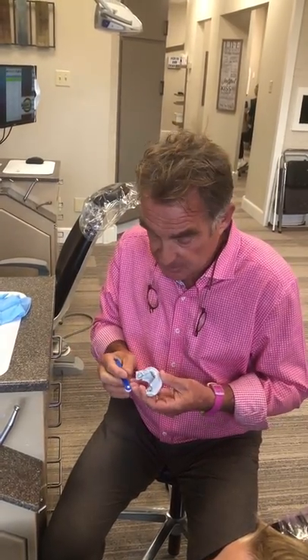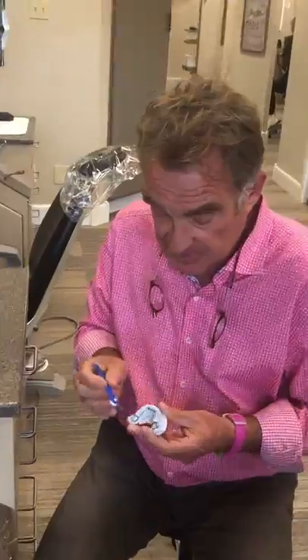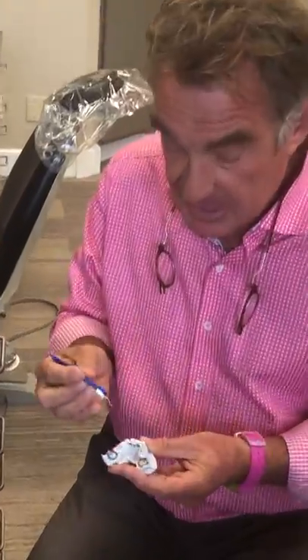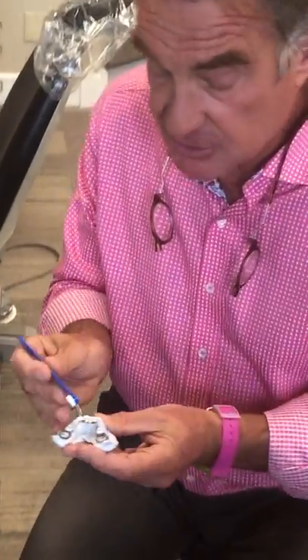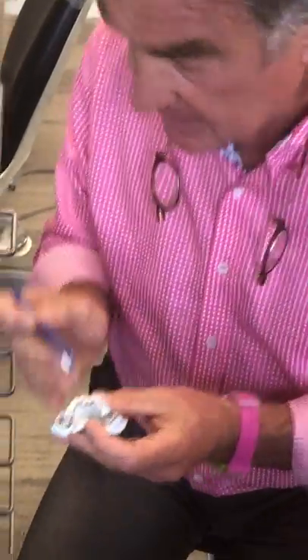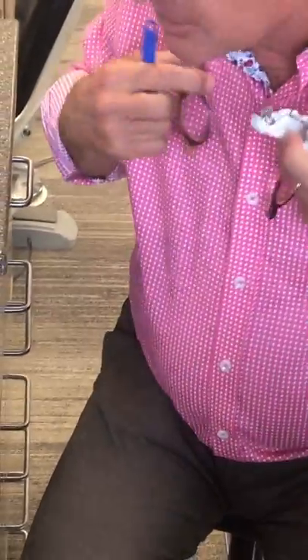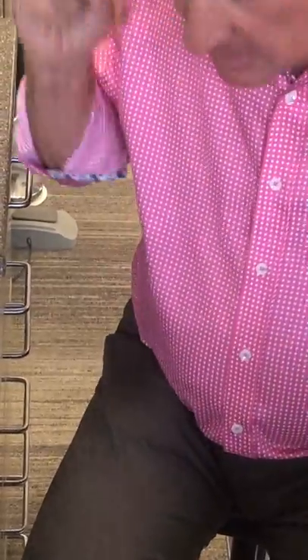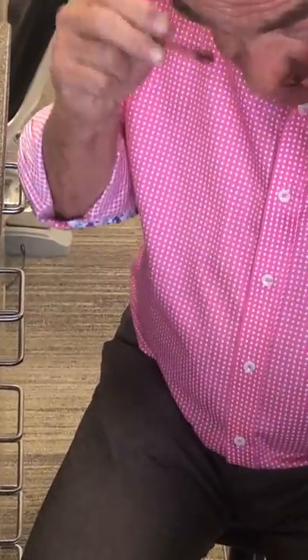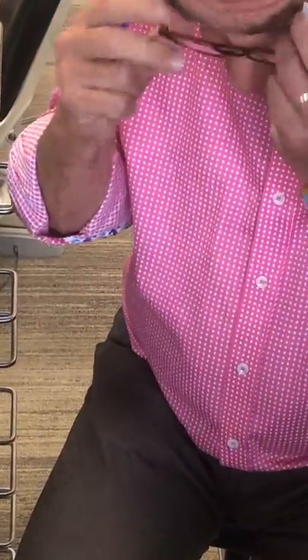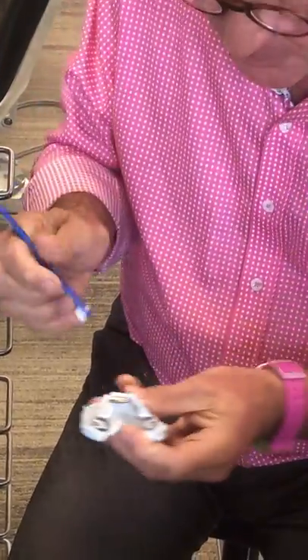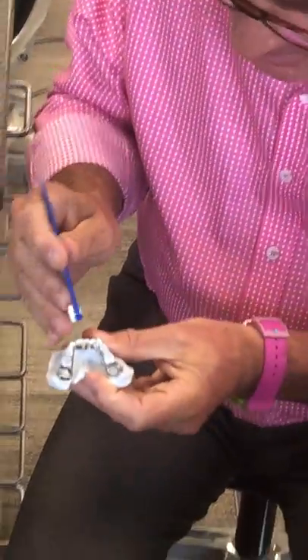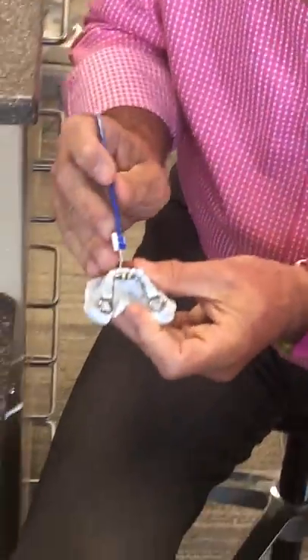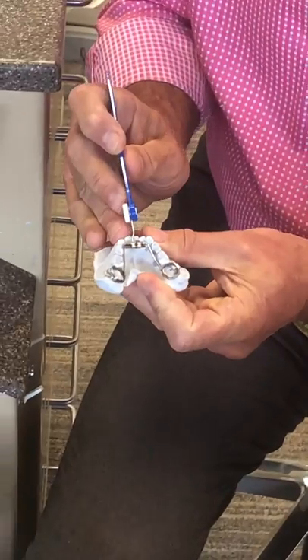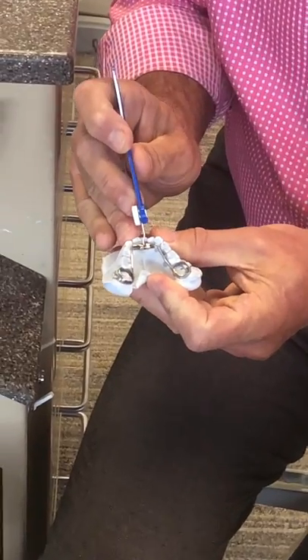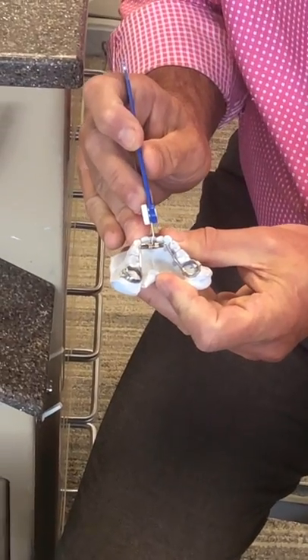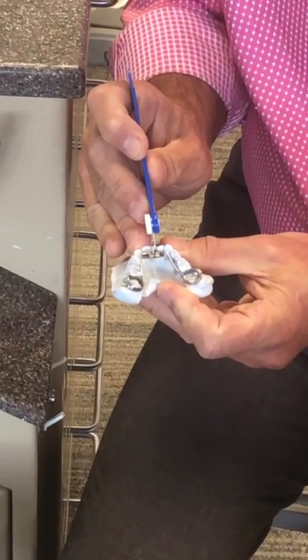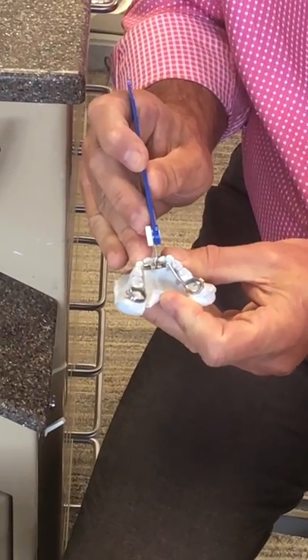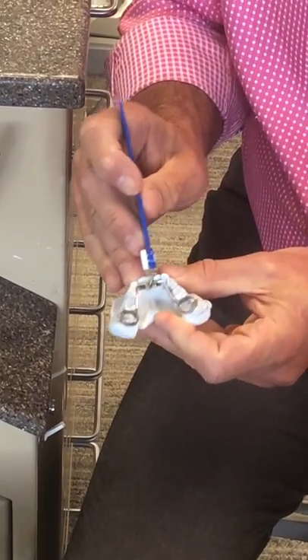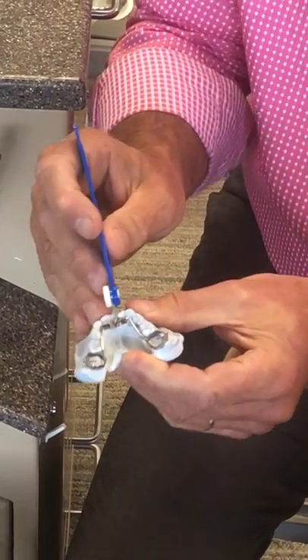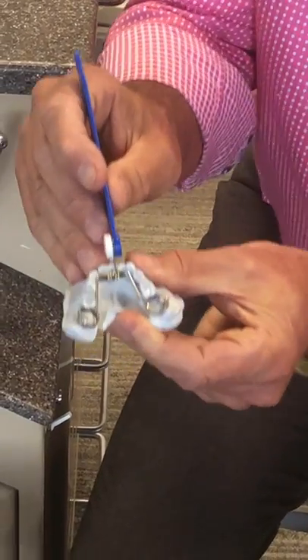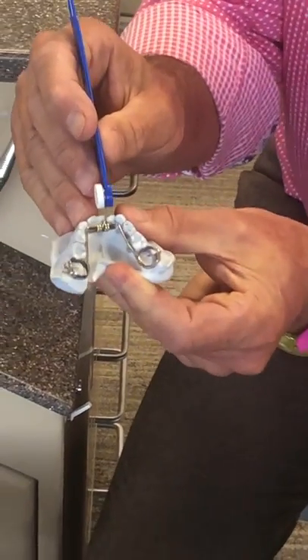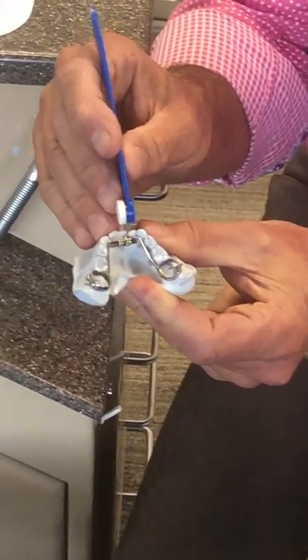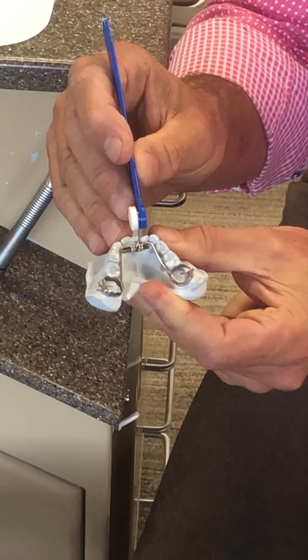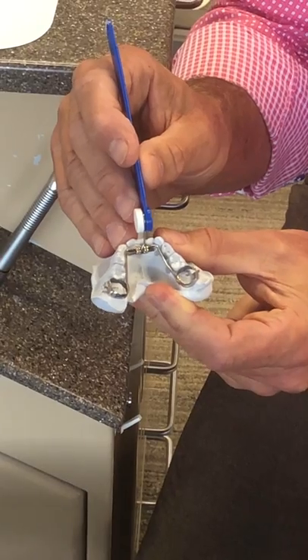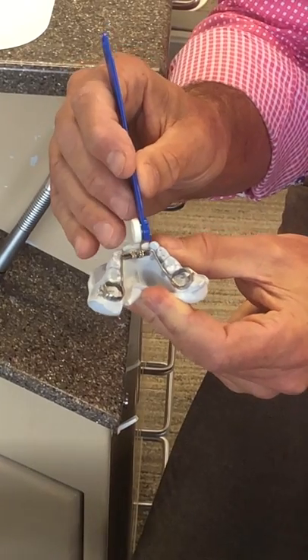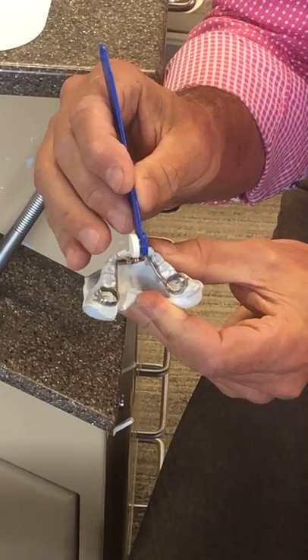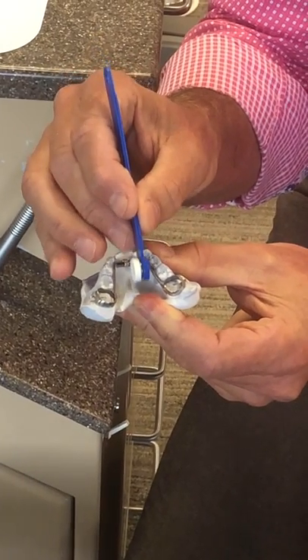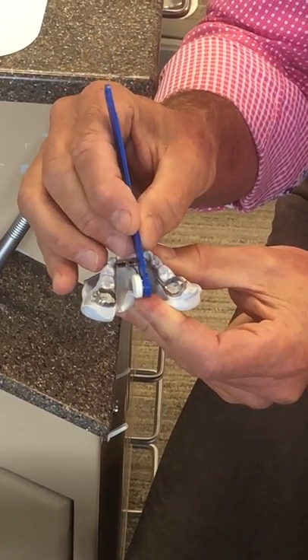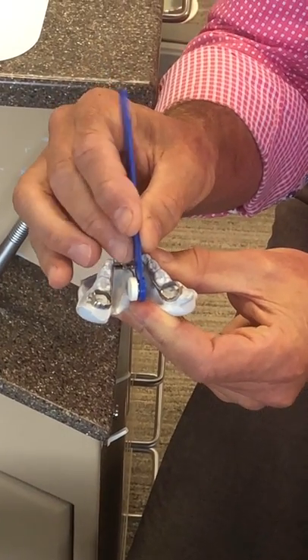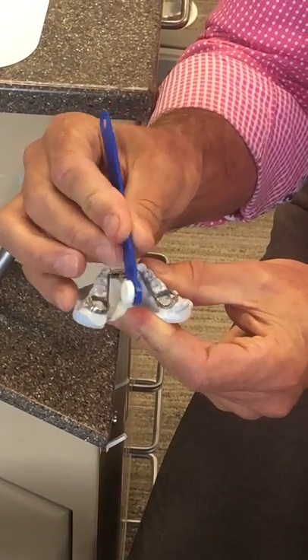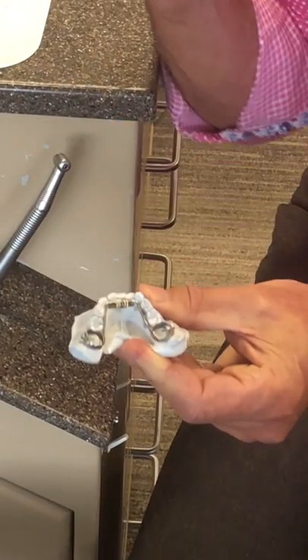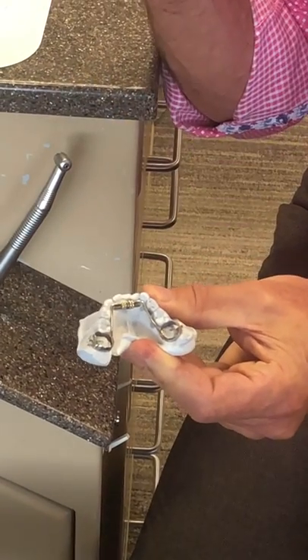First of all I'd like to show you how to turn the appliance. If you take this key, put it in that little hole, and then just push it backwards like that — that's one turn.